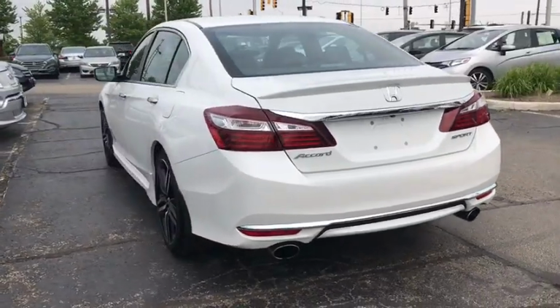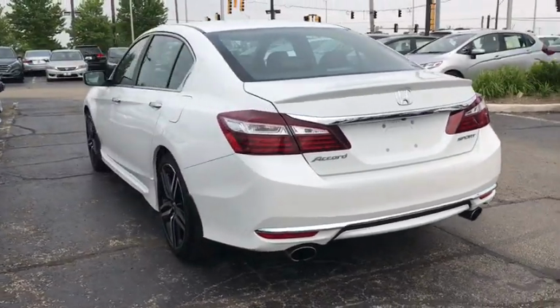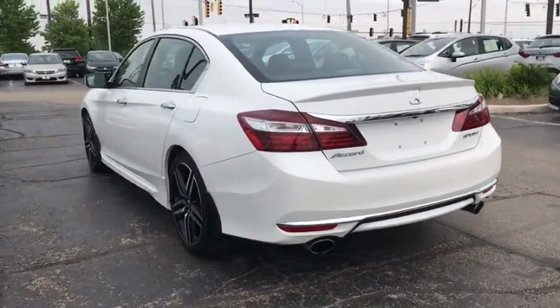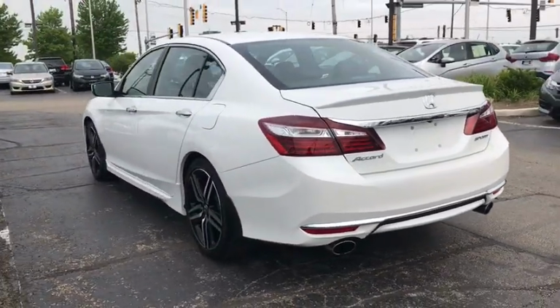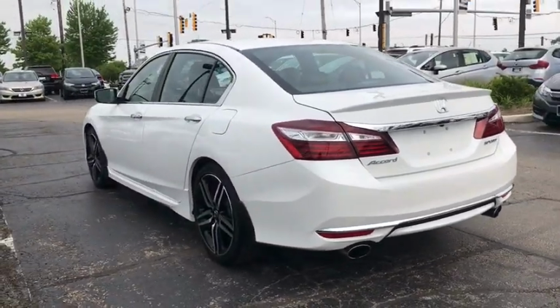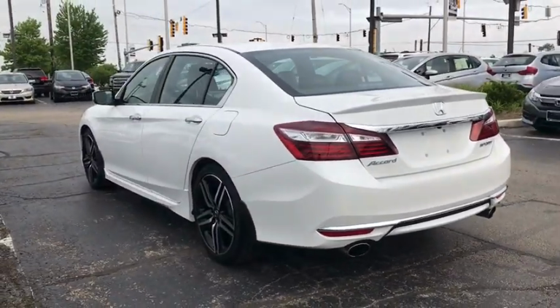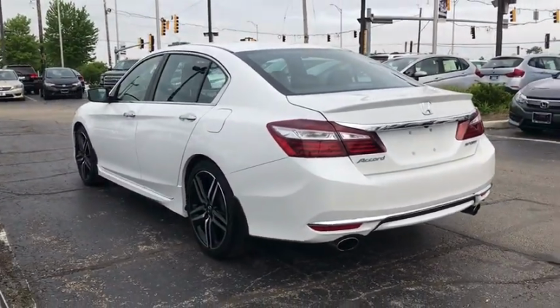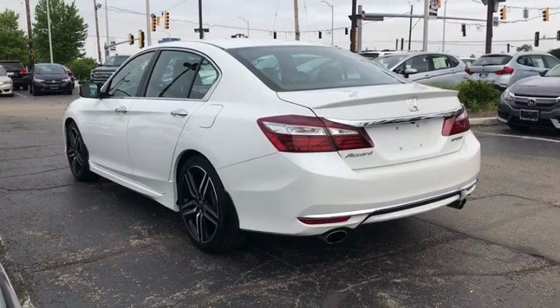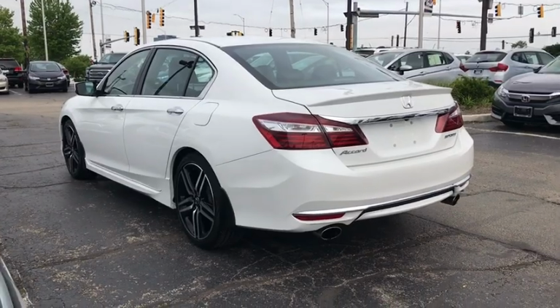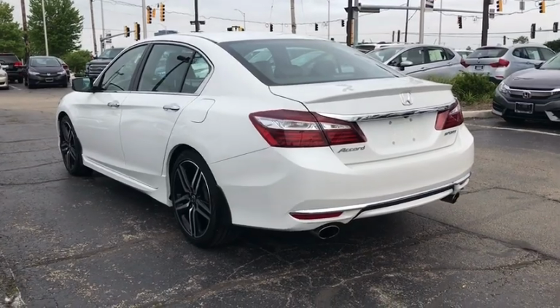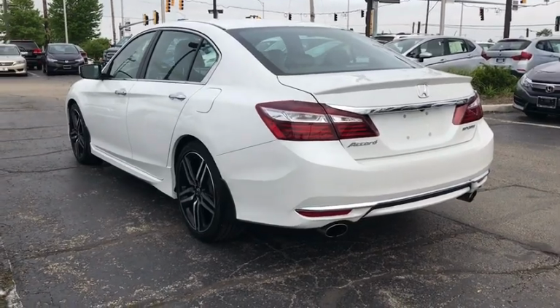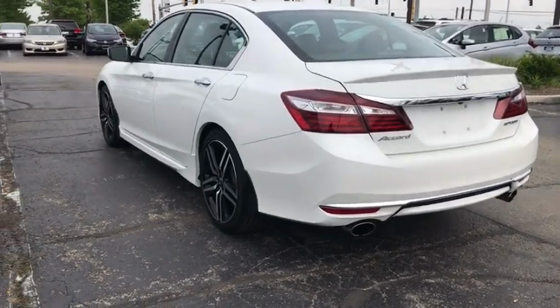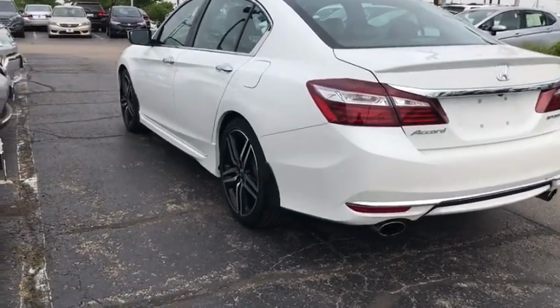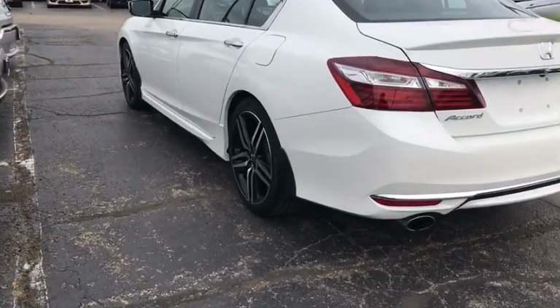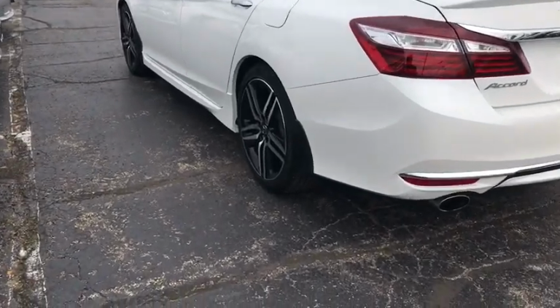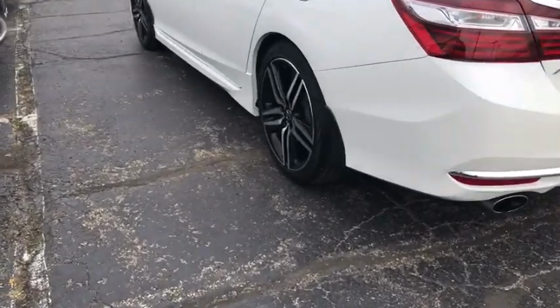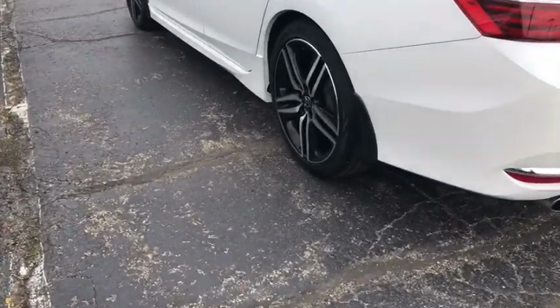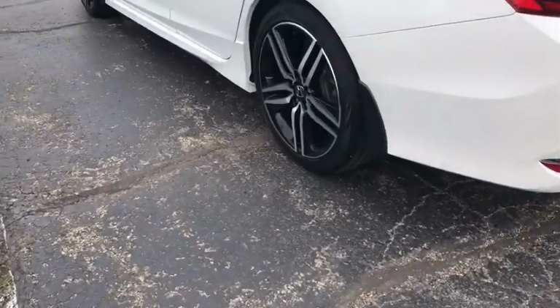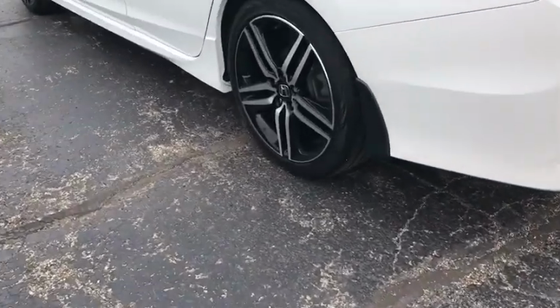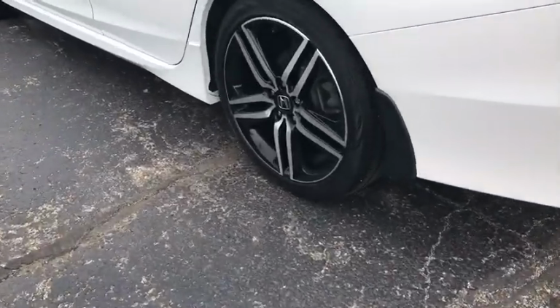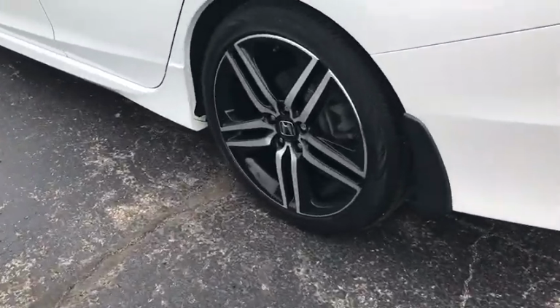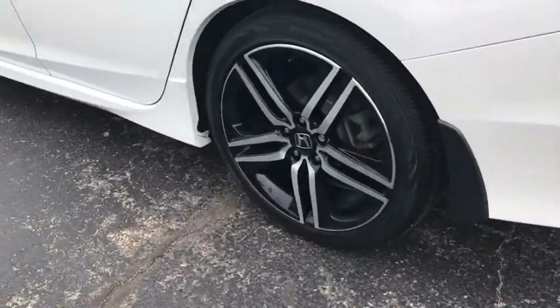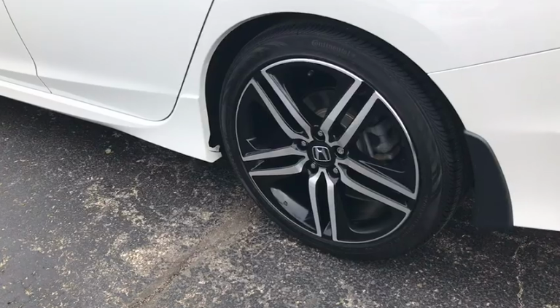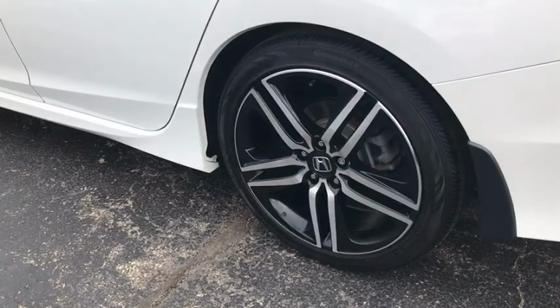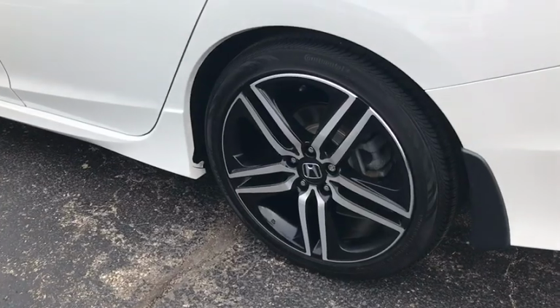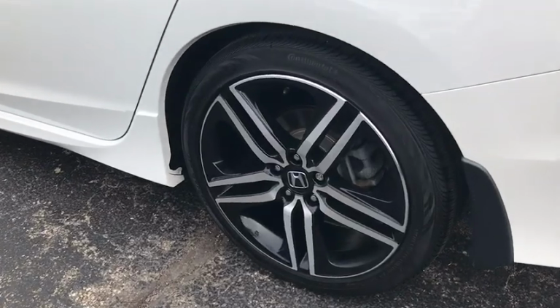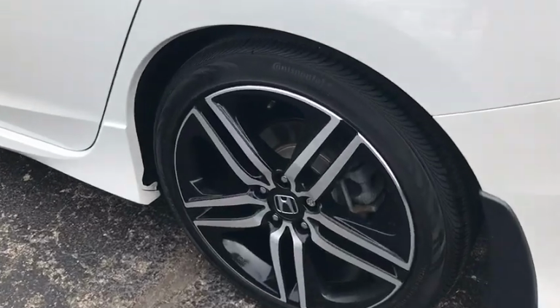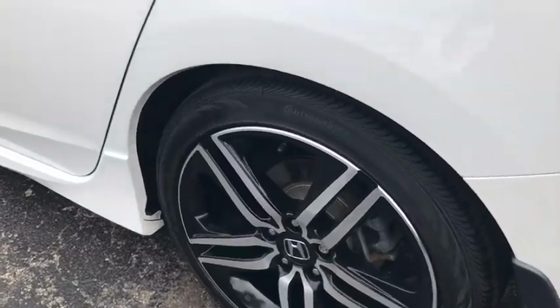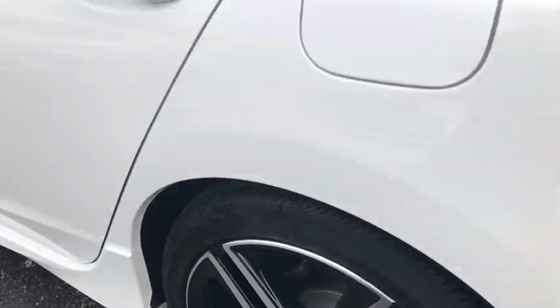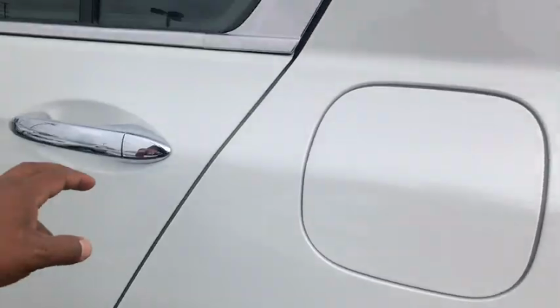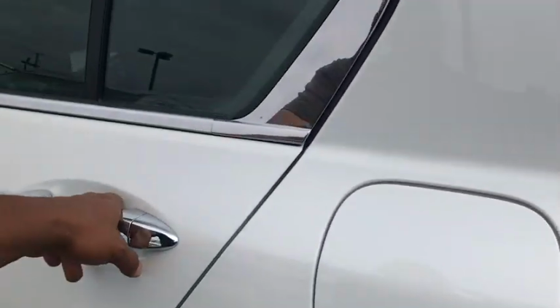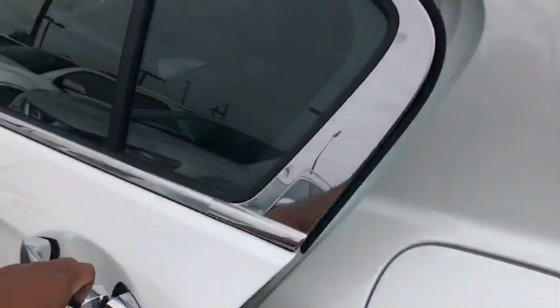Security system, fog light, trip computer, overhead console, panic alarm, brake assist, tachometer, remote keyless entry, driver vanity mirror, front reading lamps.